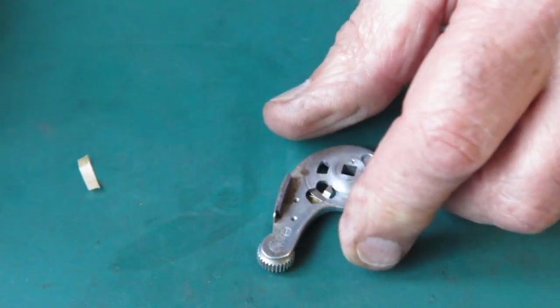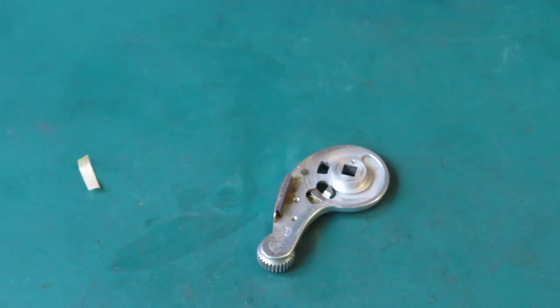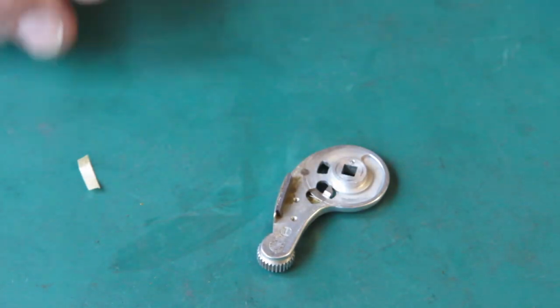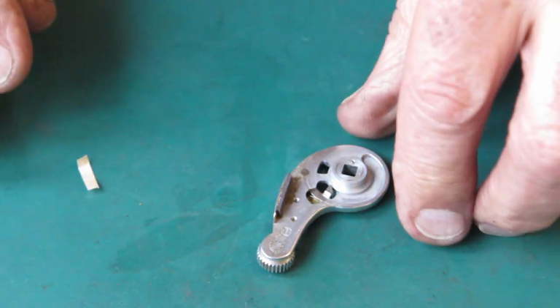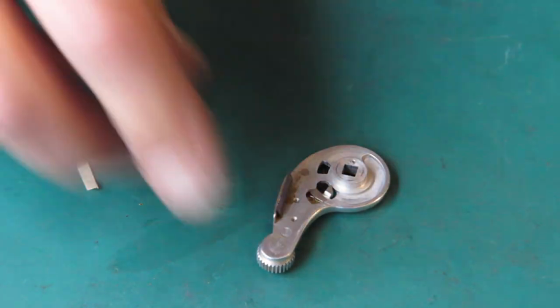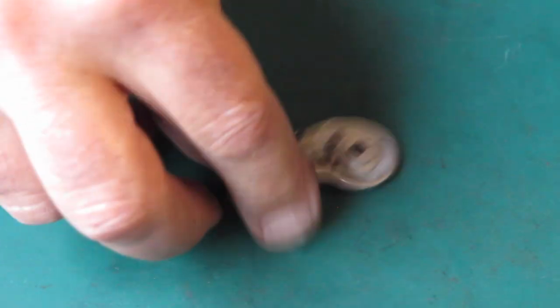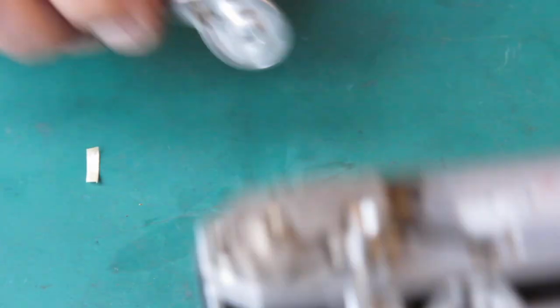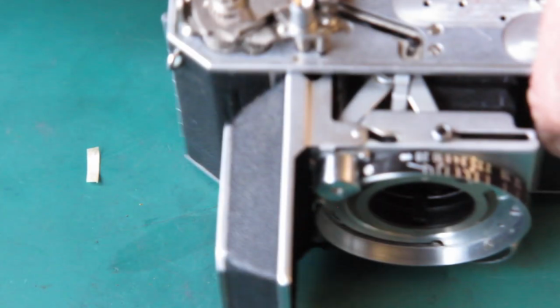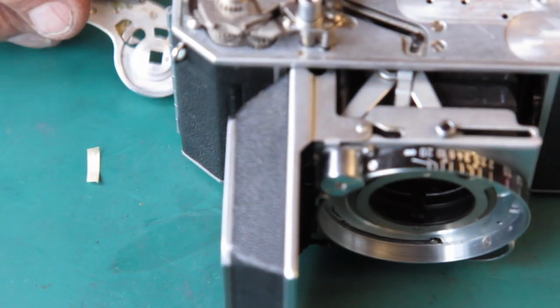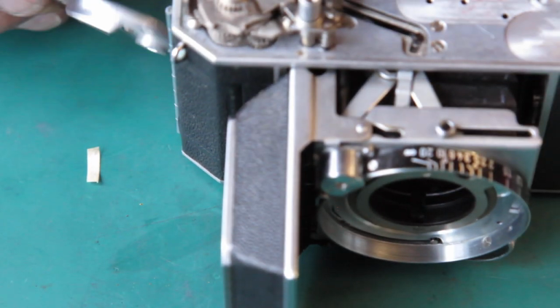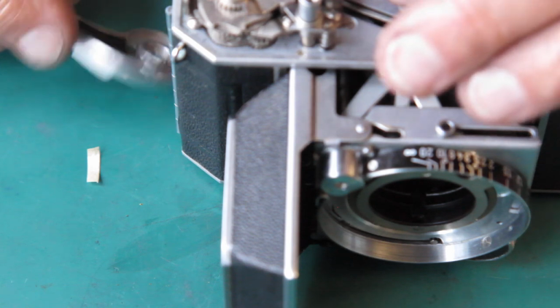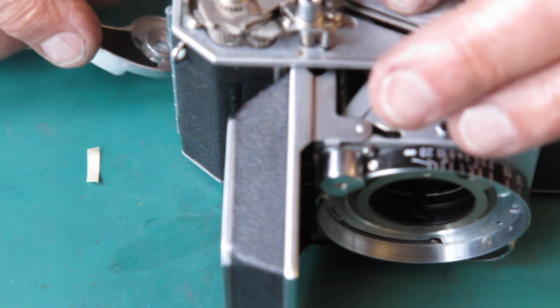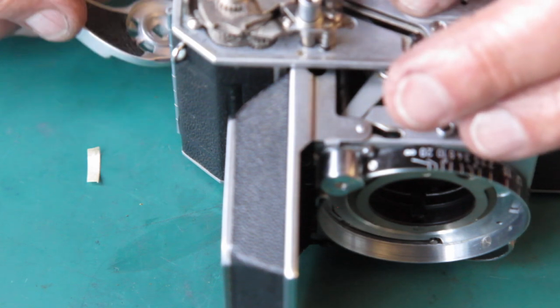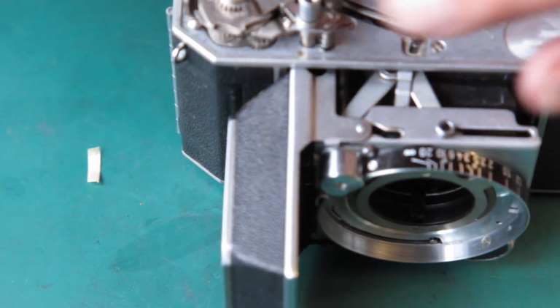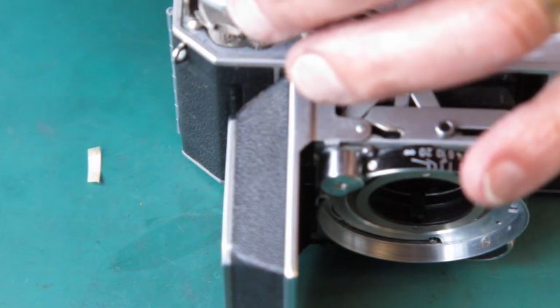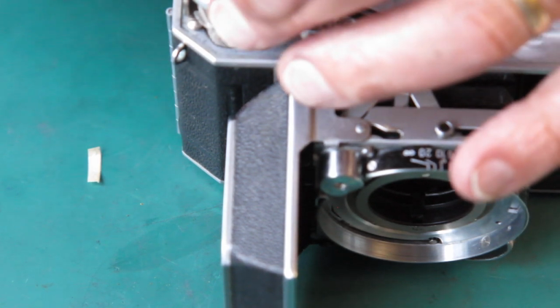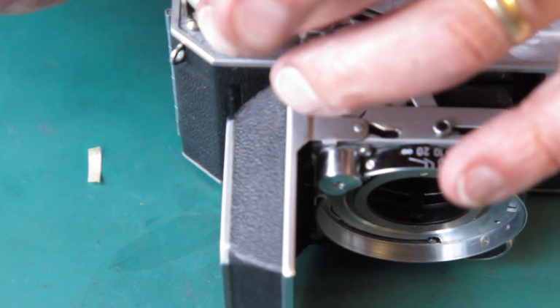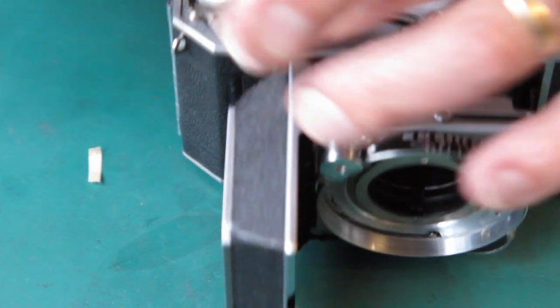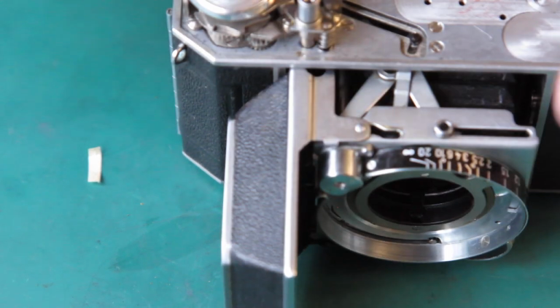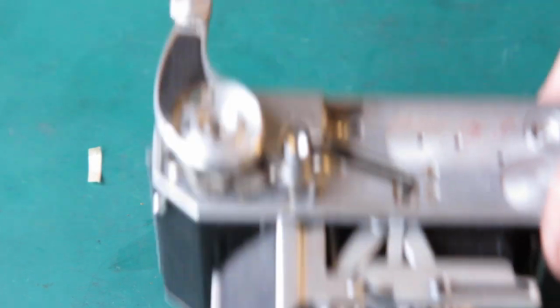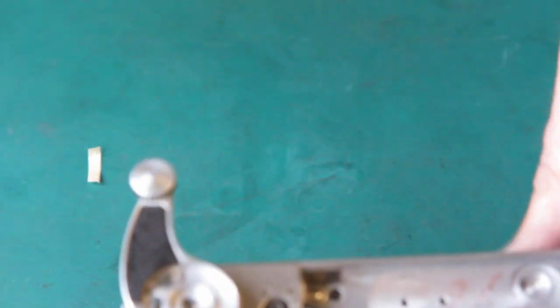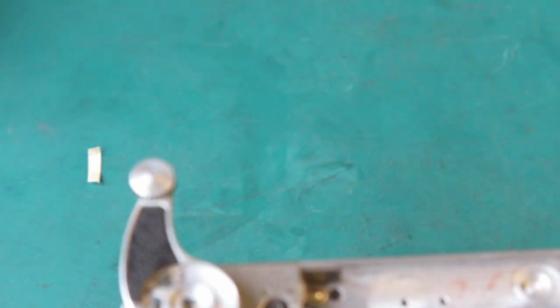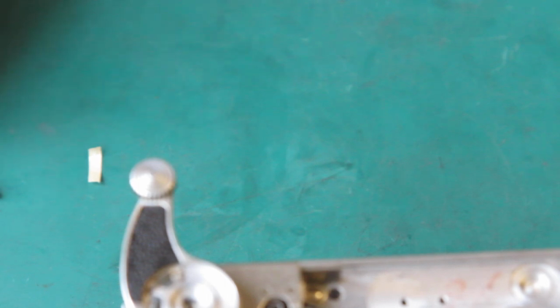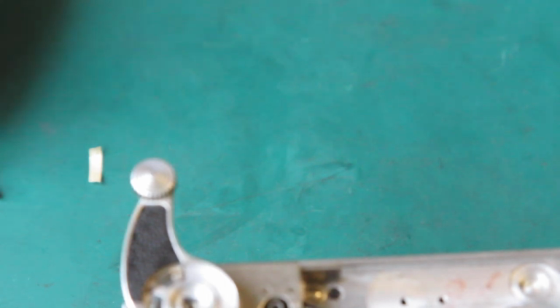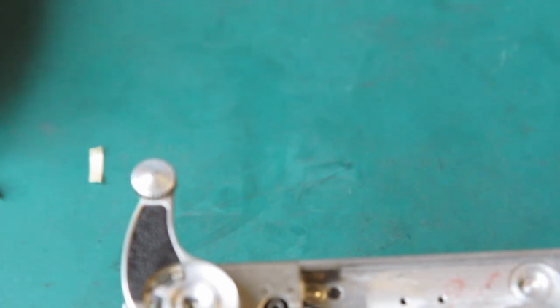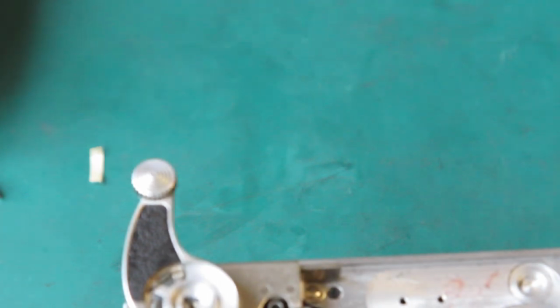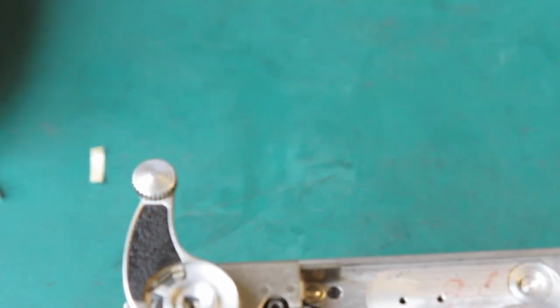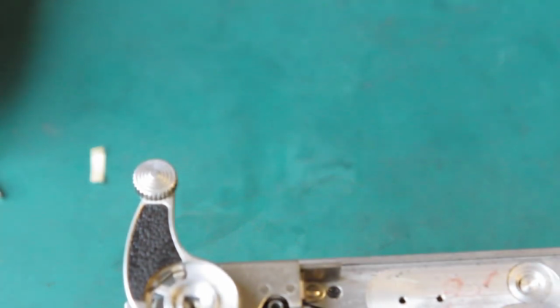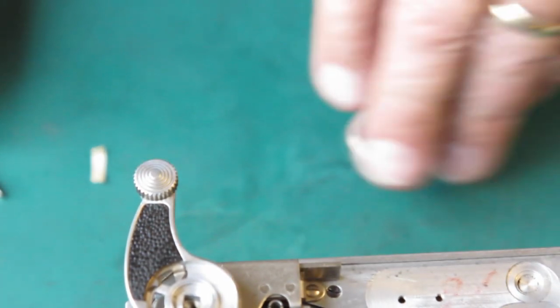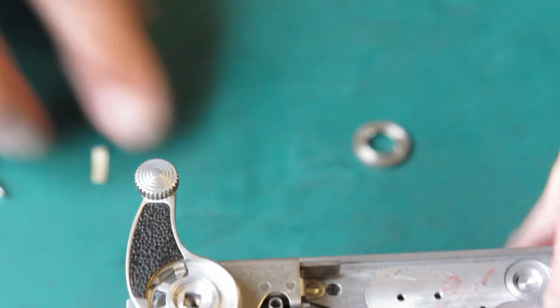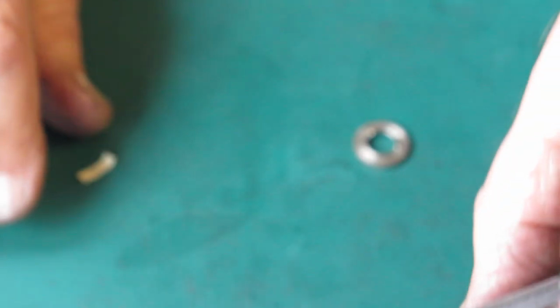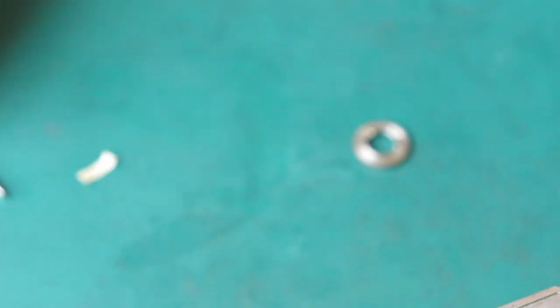That fits on there nicely. Let's have a look at this film advance. We've got that sitting there at the 90 degree mark, and the other components will need to be put together.